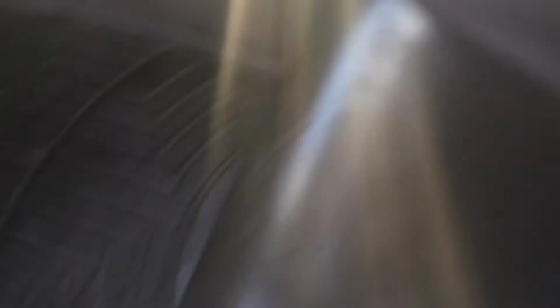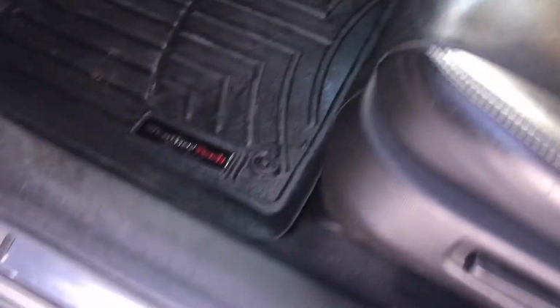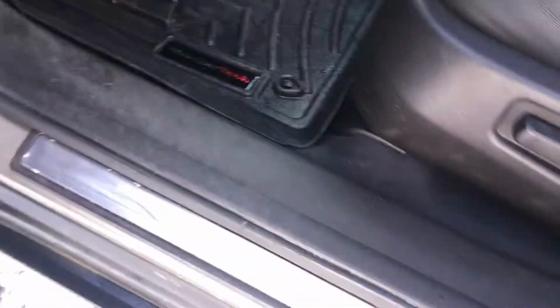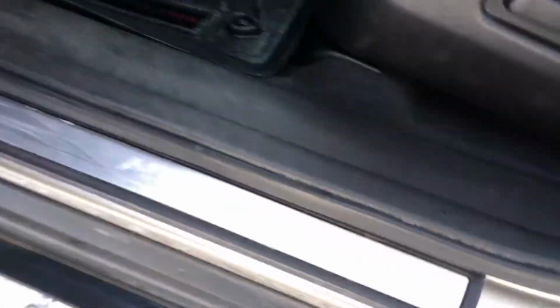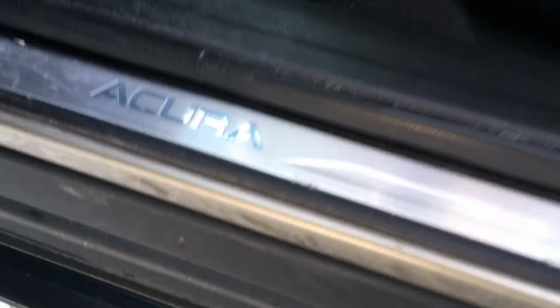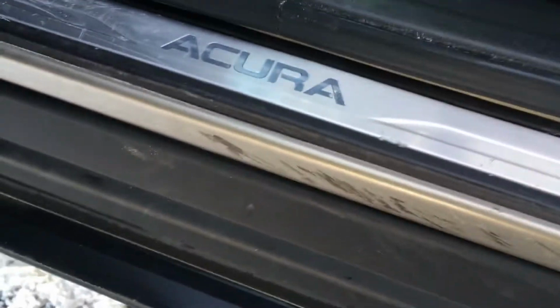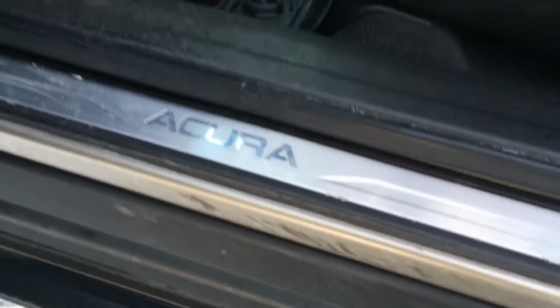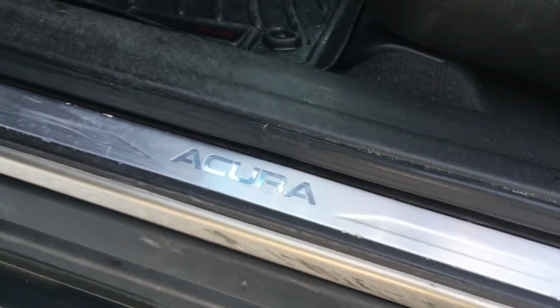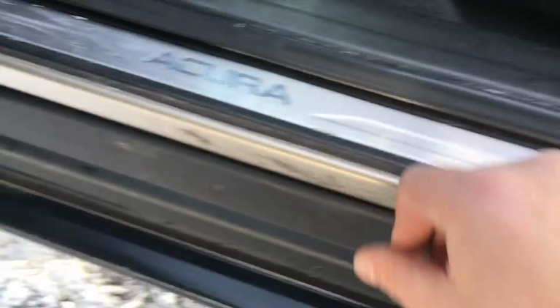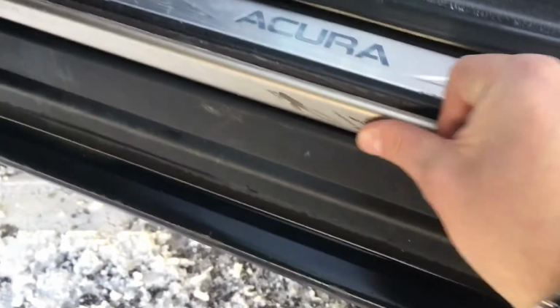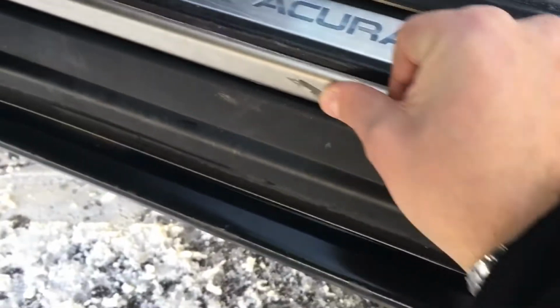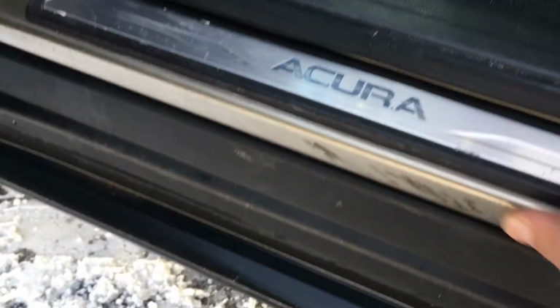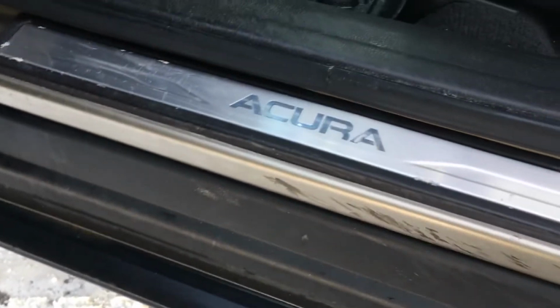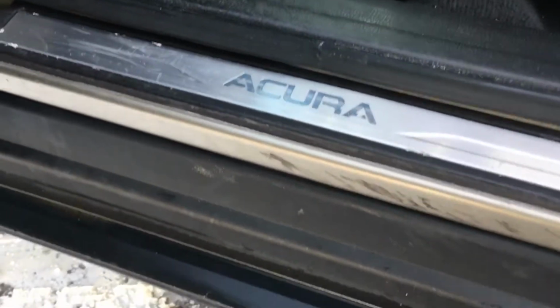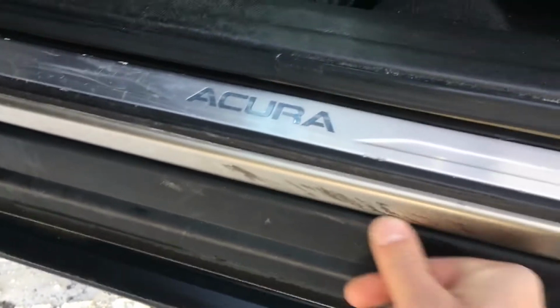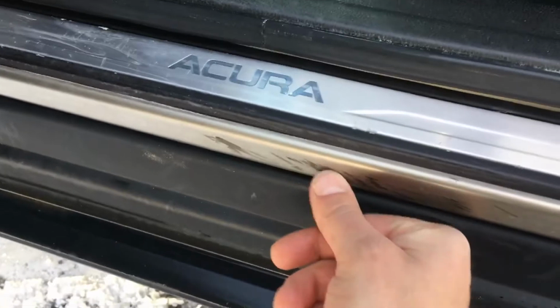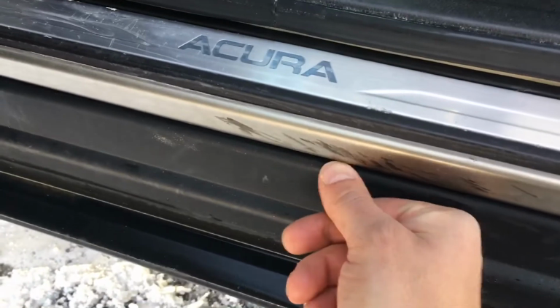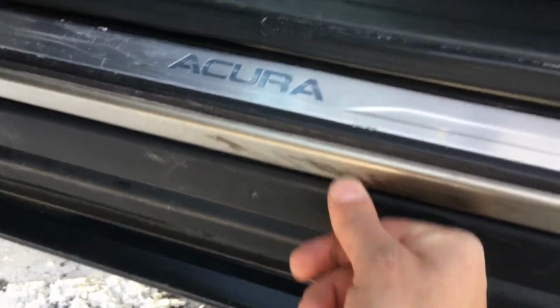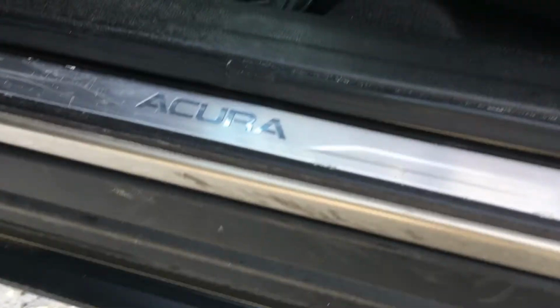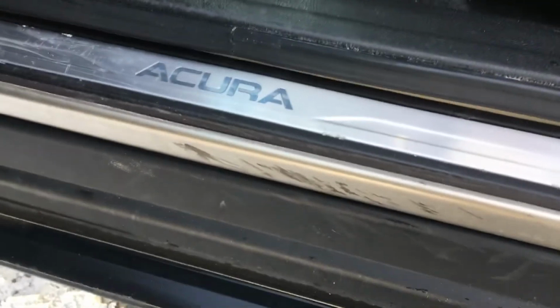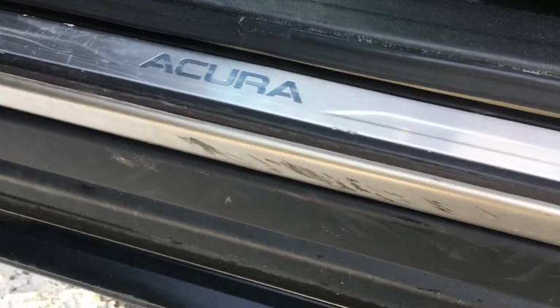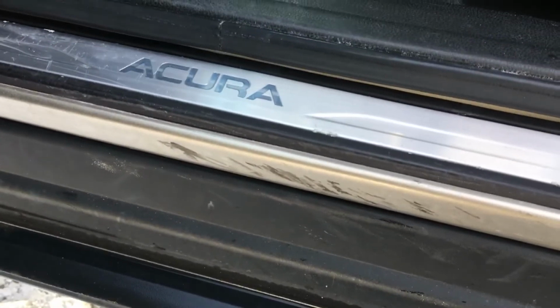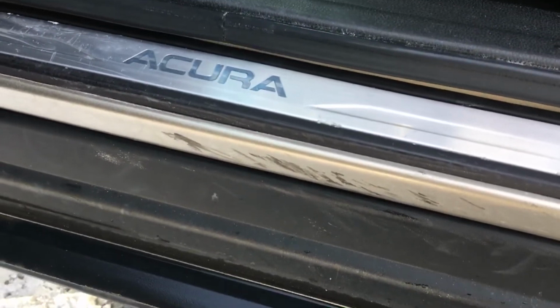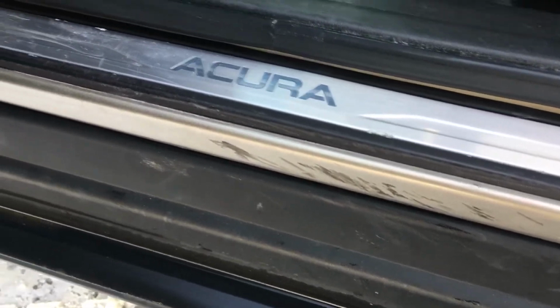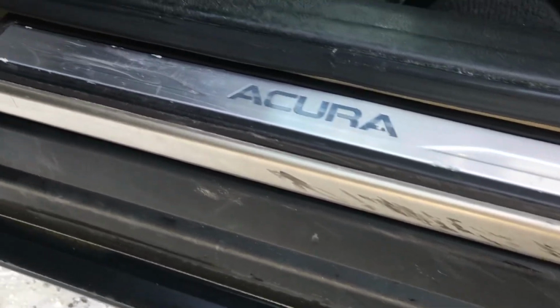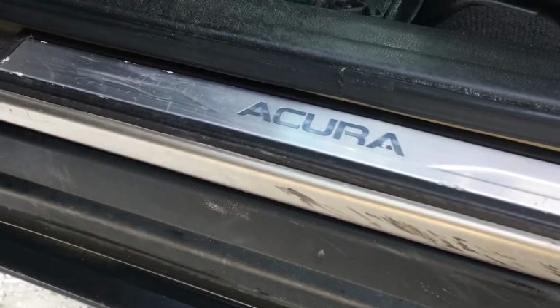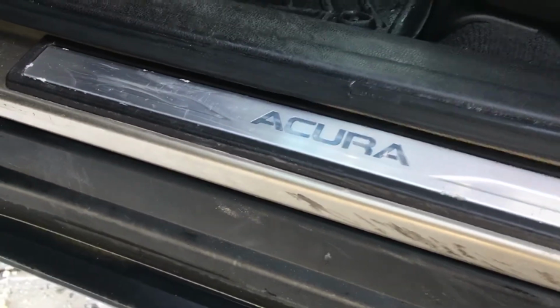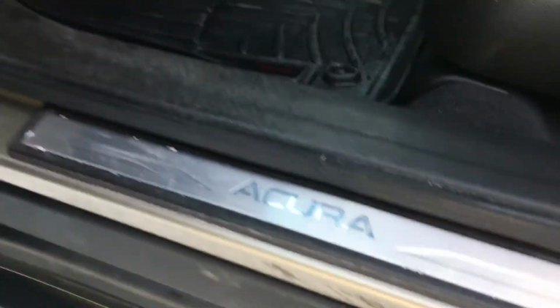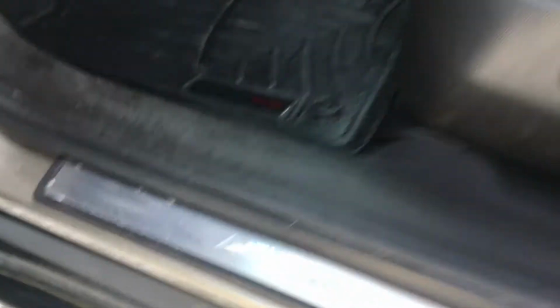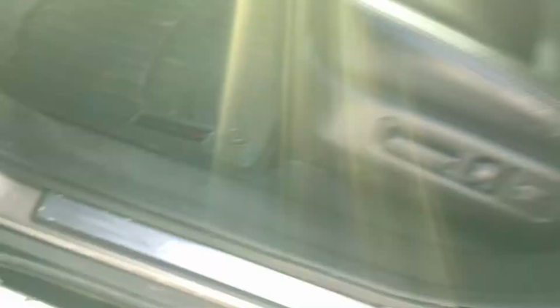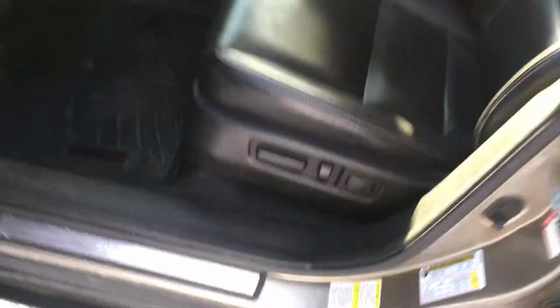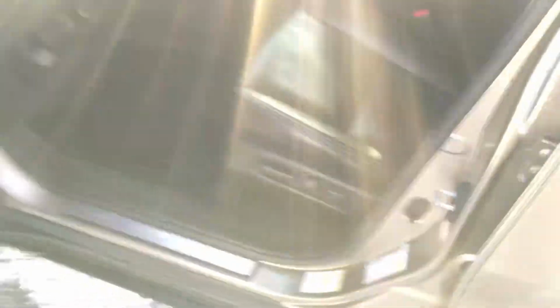I always look at areas like this — you can tell when someone's been misusing the vehicle. There's just a little bit of rubber transfer from the door sill, but even the door sills aren't scratched and beat up.